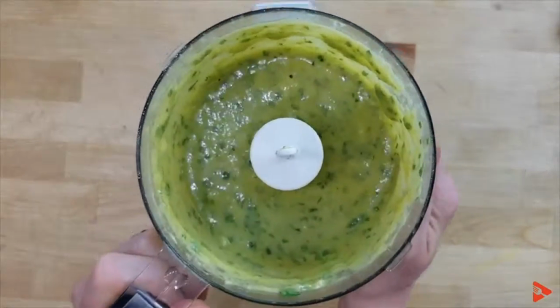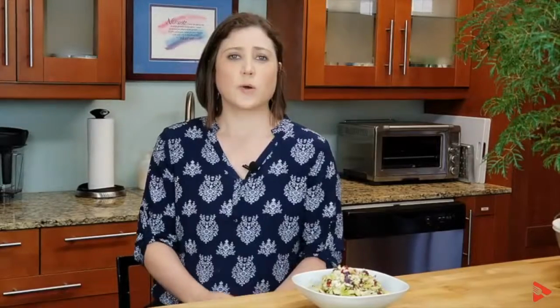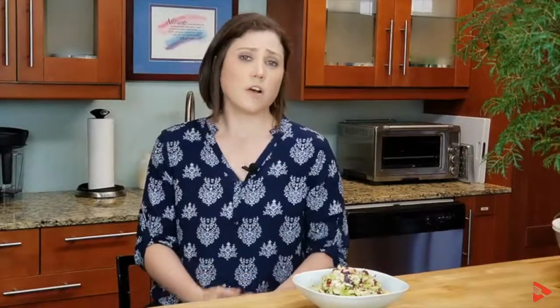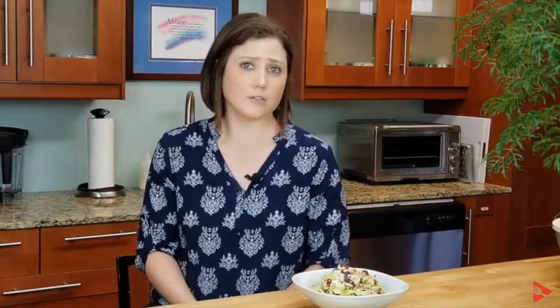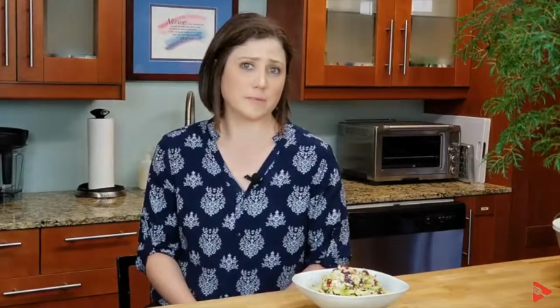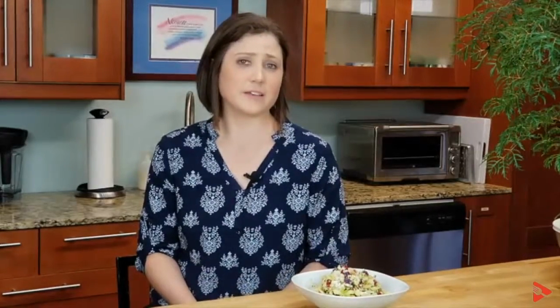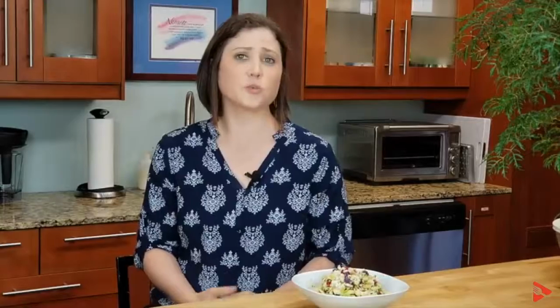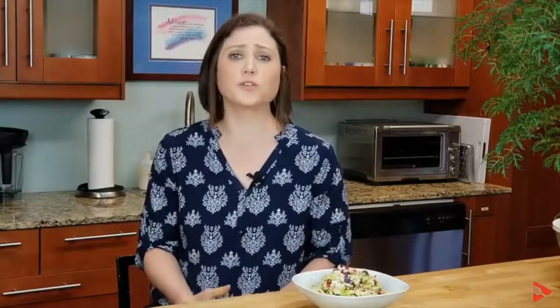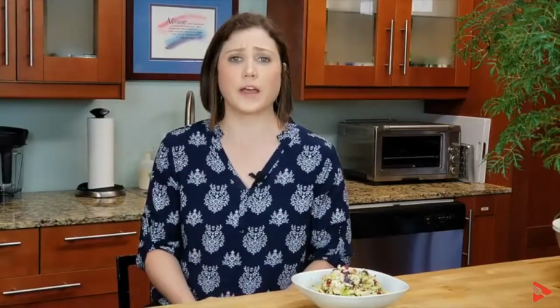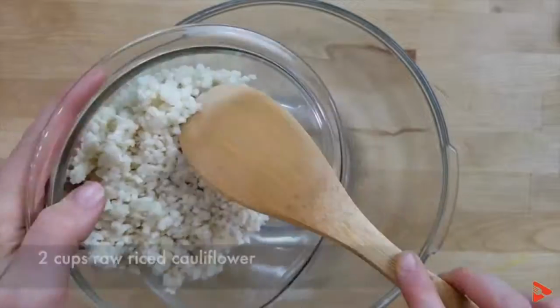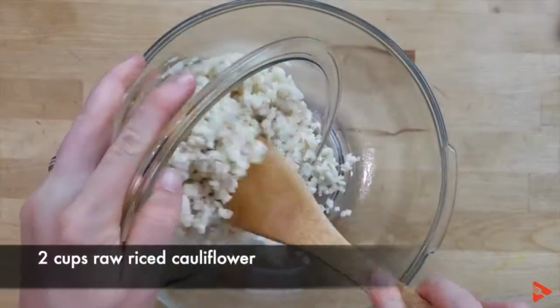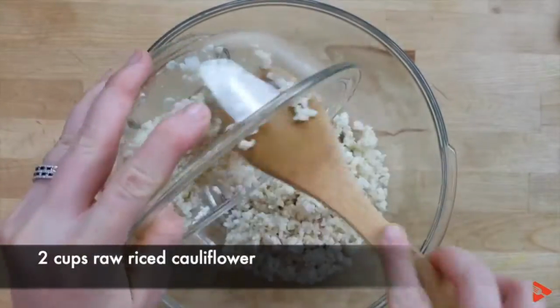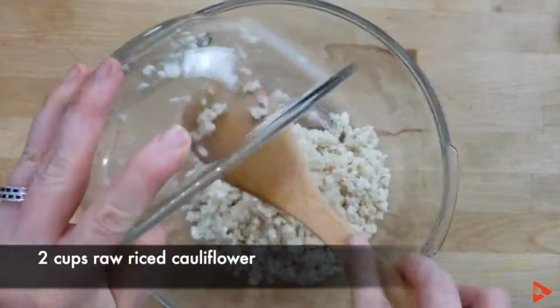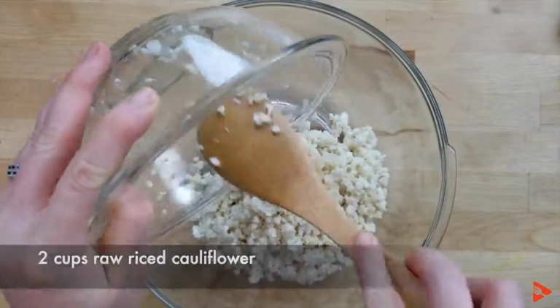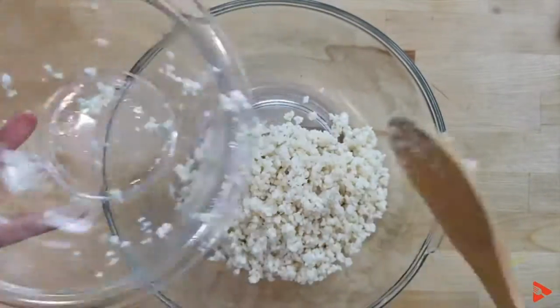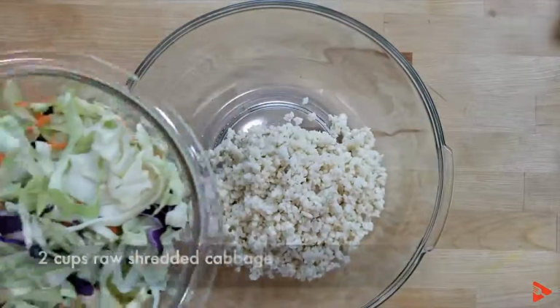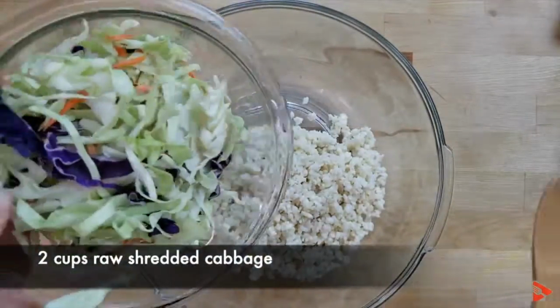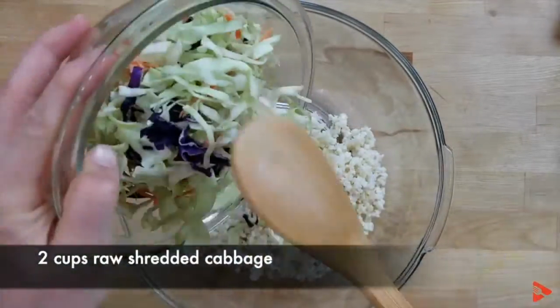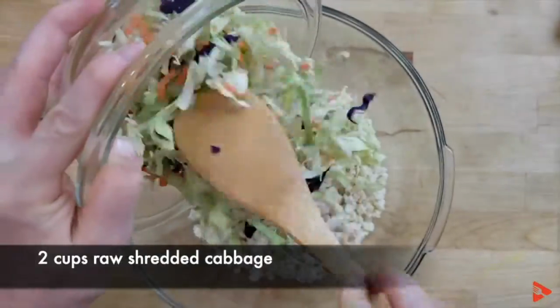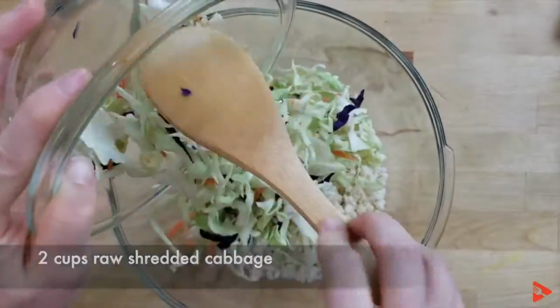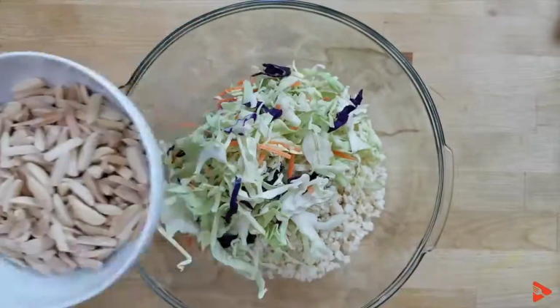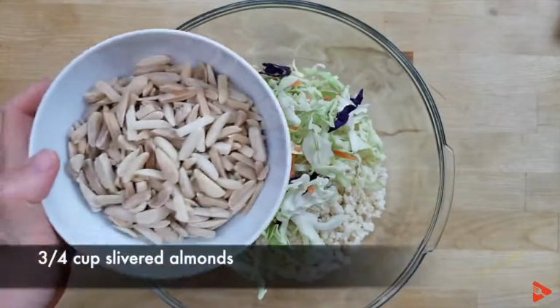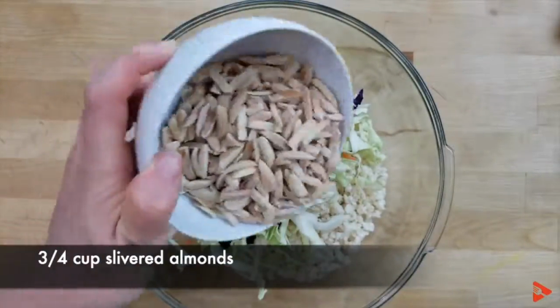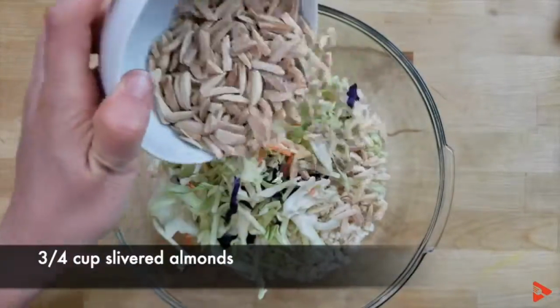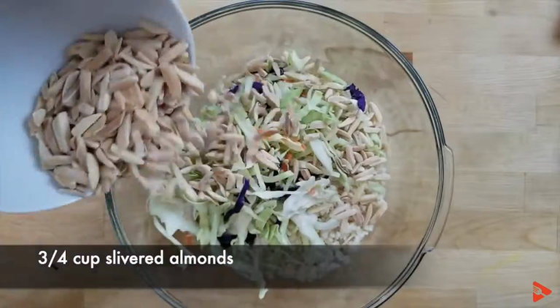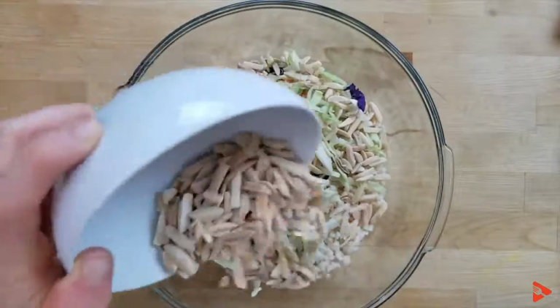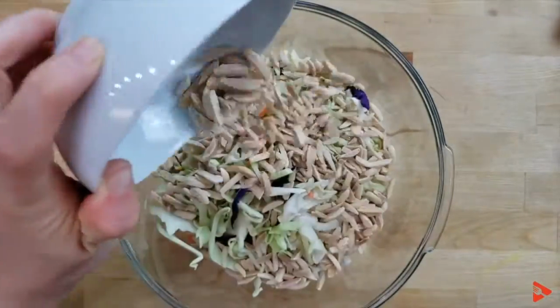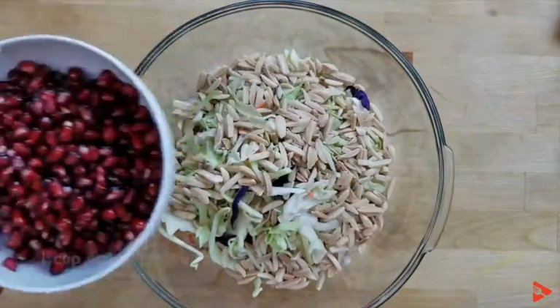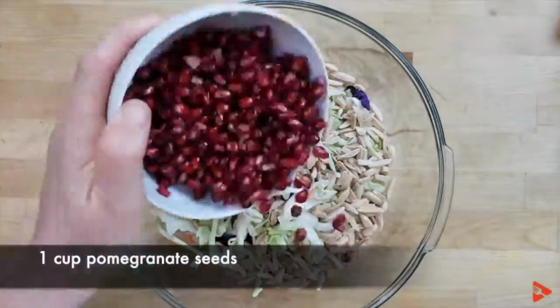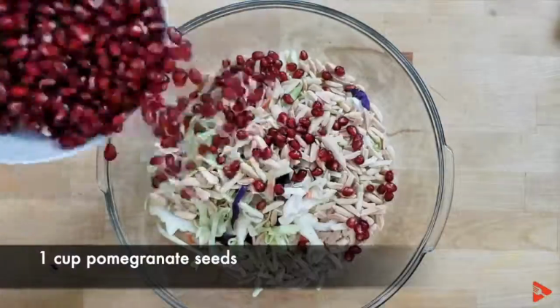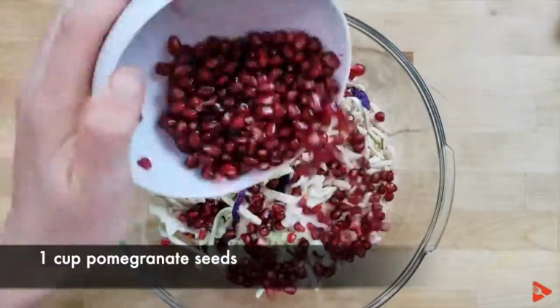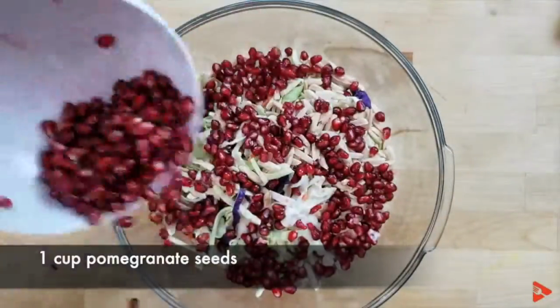I love cauliflower rice because it's a wonderful way to replace regular starchy white rice. Instead of getting refined white rice, you can replace it with cauliflower rice and use it in all your favorite recipes. It's super high in fiber and low in carbohydrates.